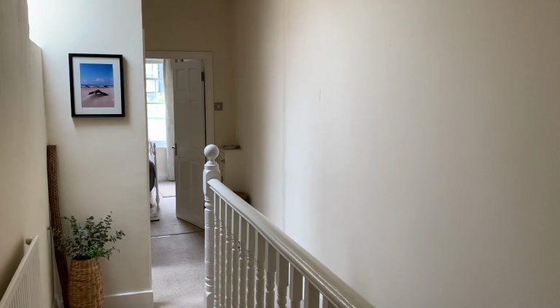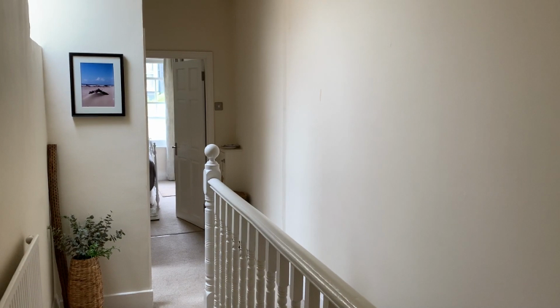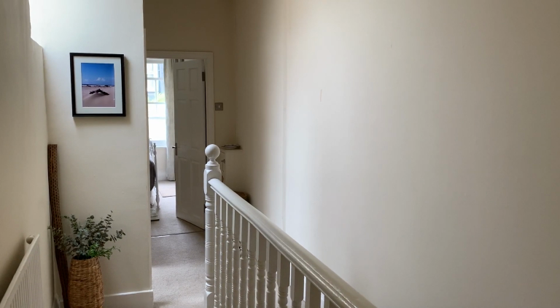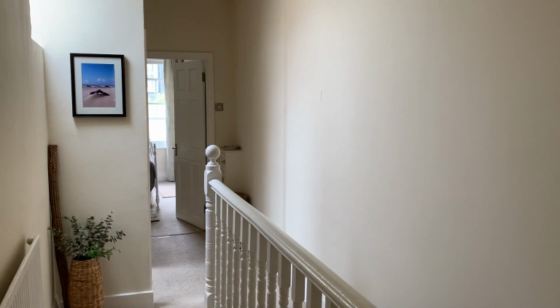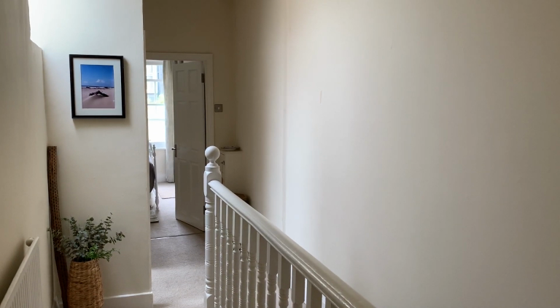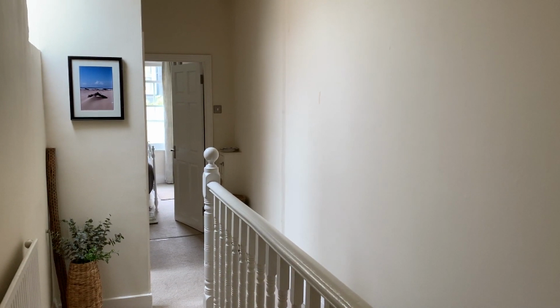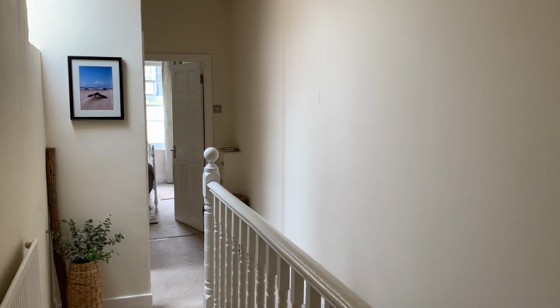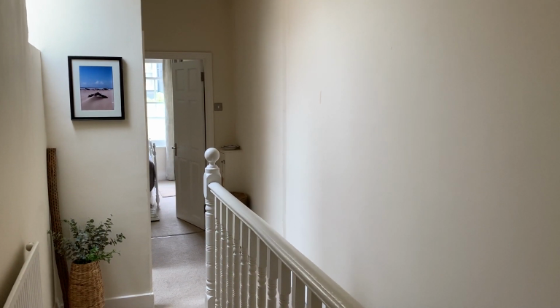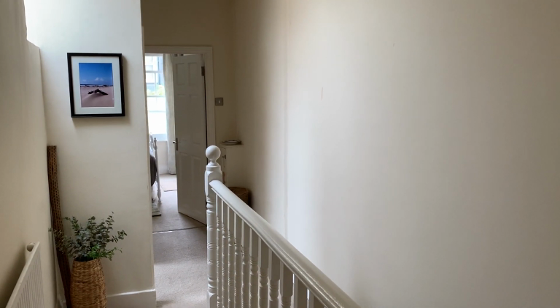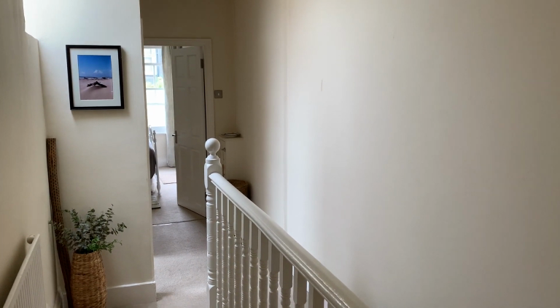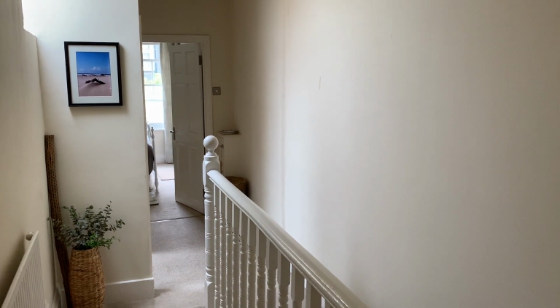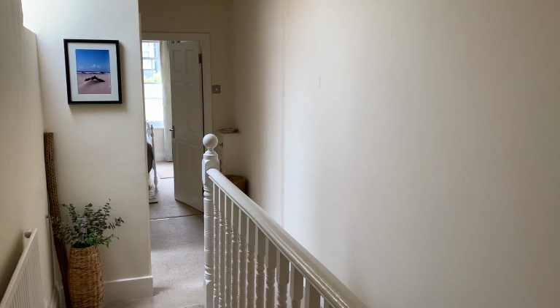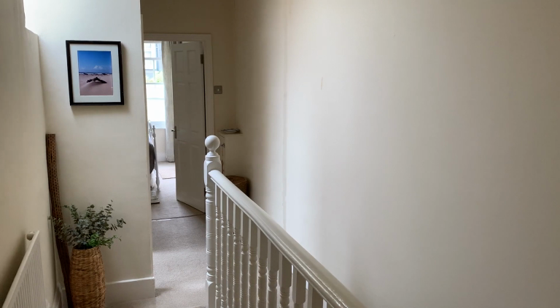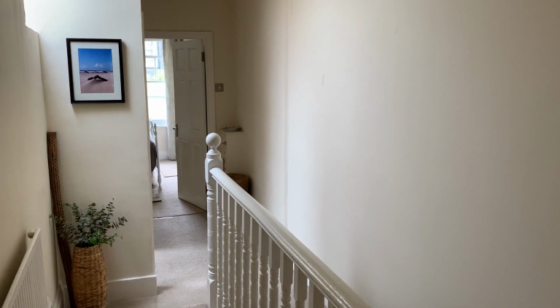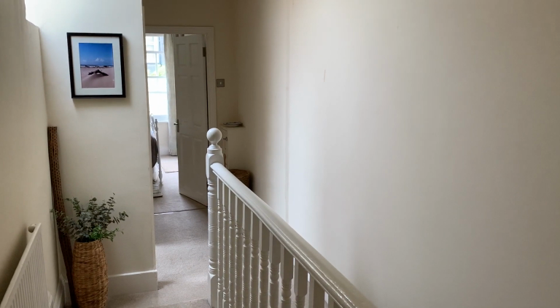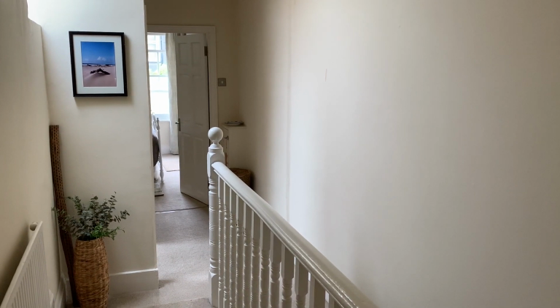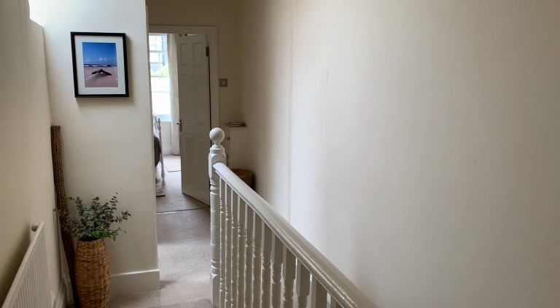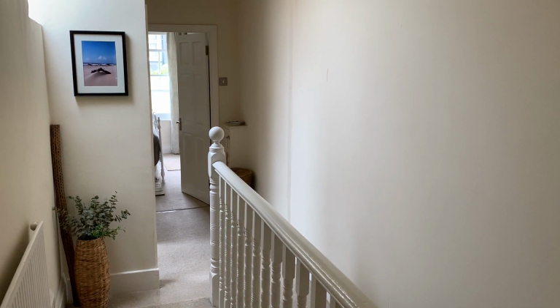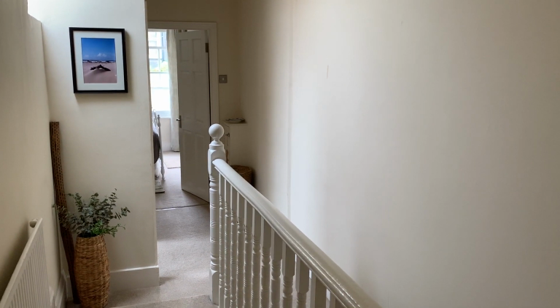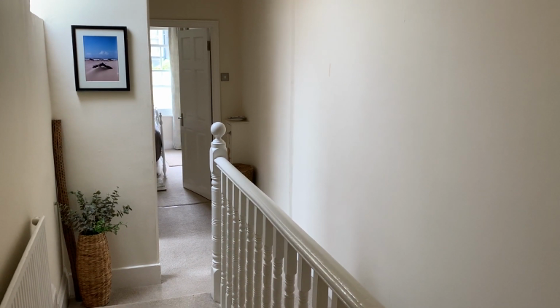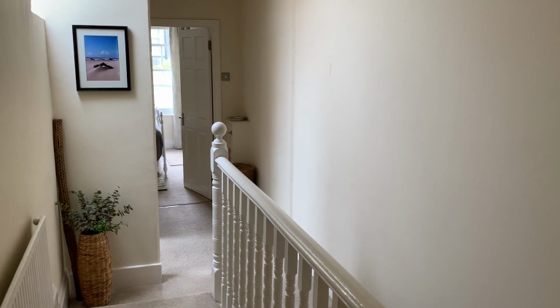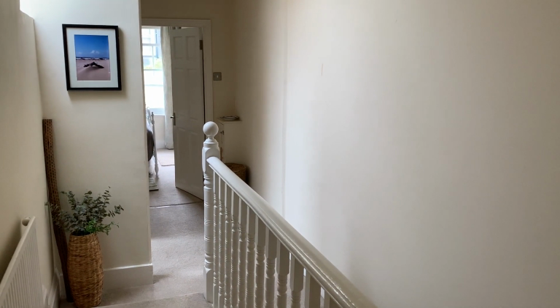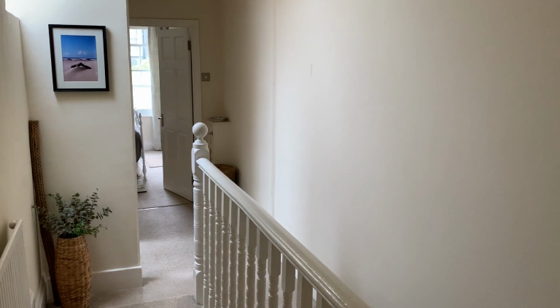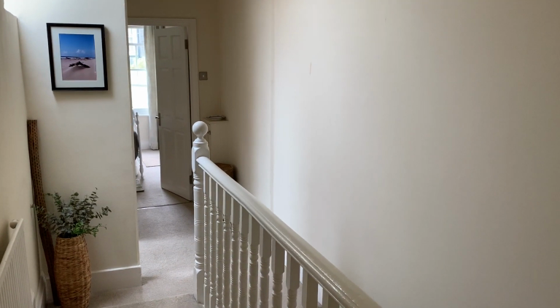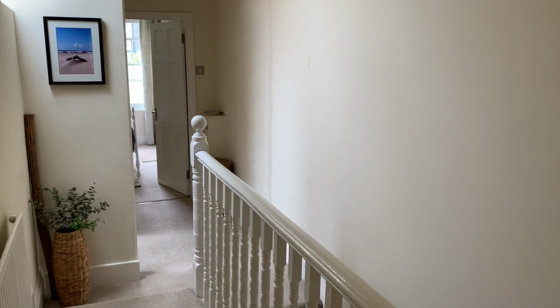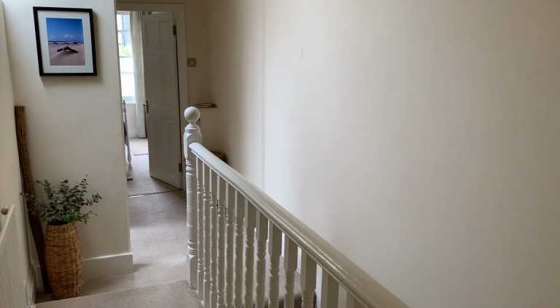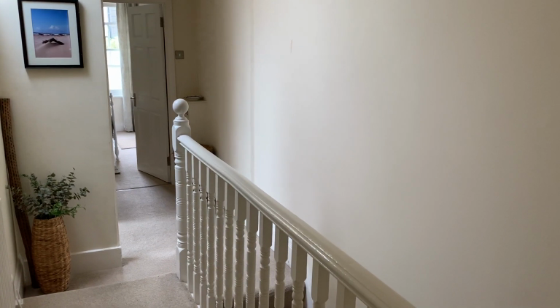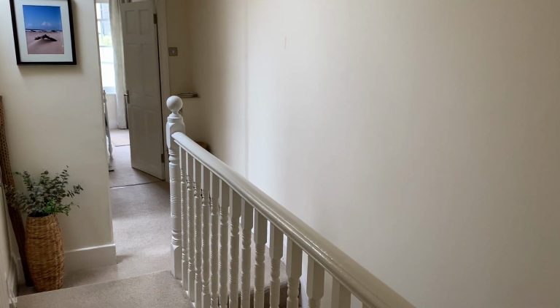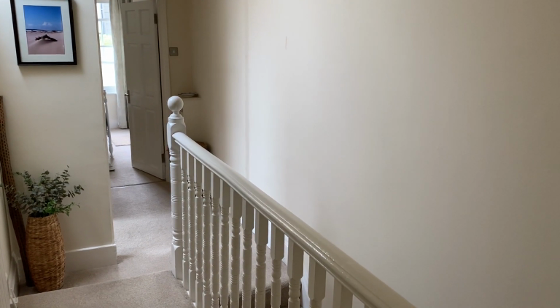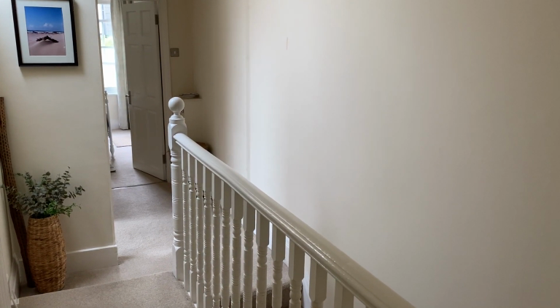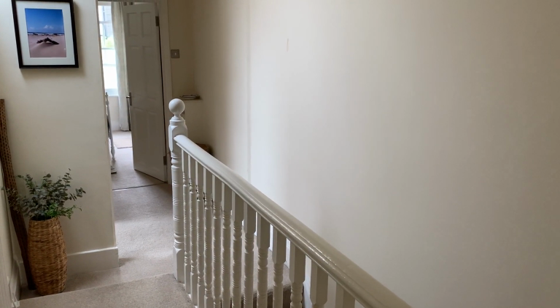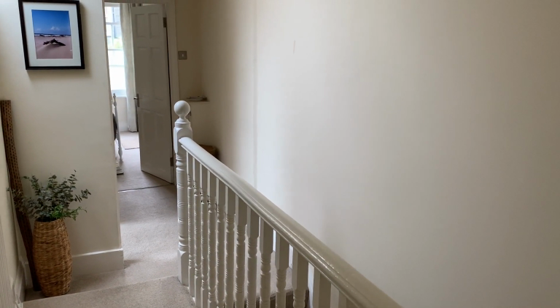This is the video tour for flat 3, number 14 Claremont Road. Very popular location, close to the main line station and village area of Tunbridge Wells. We're on the top floor of just three flats in this building.